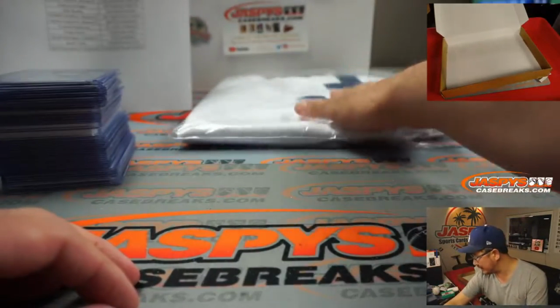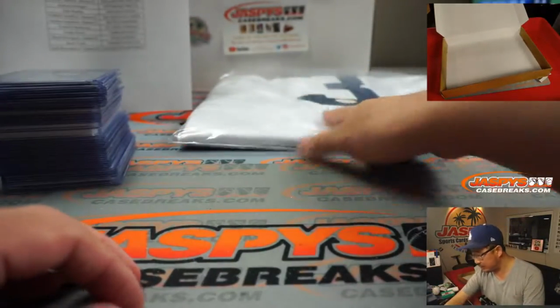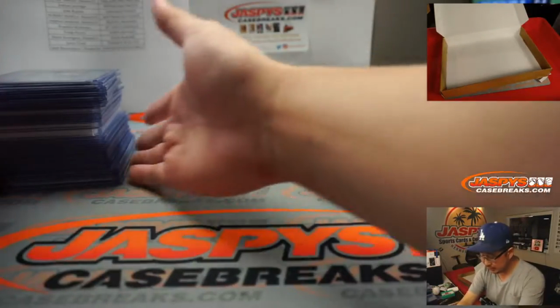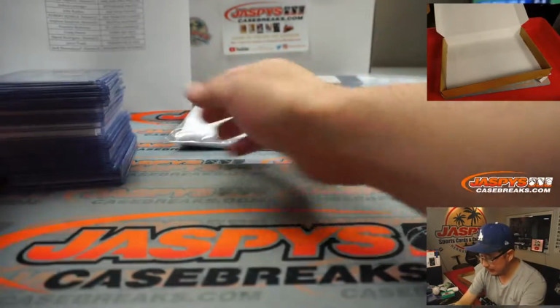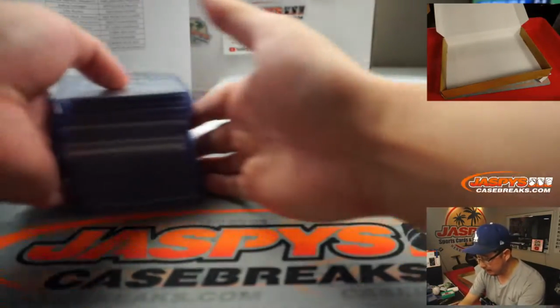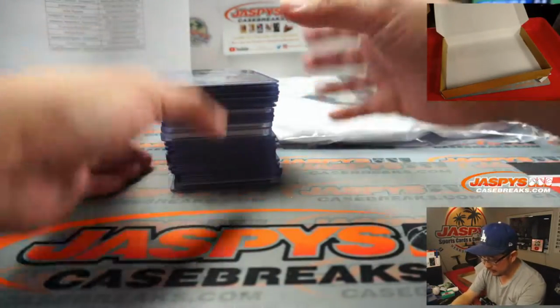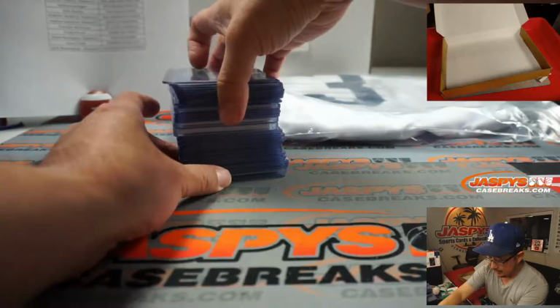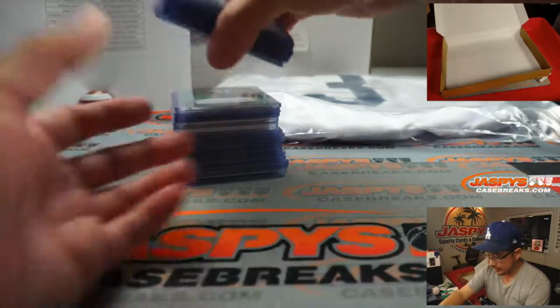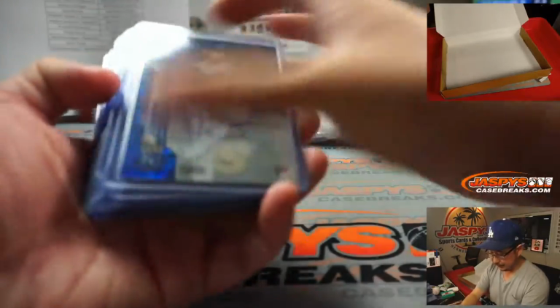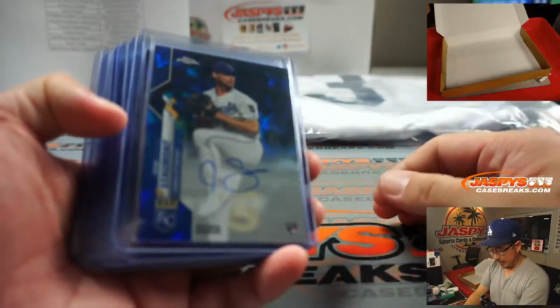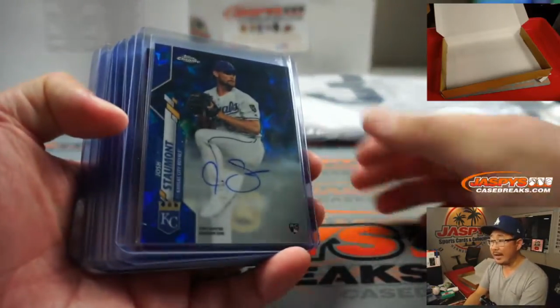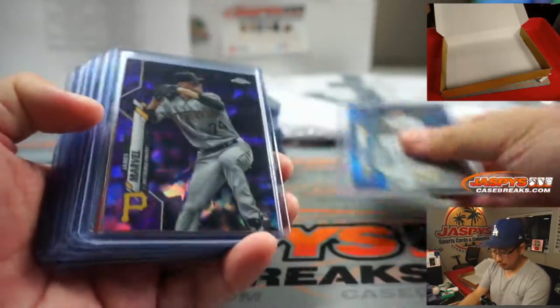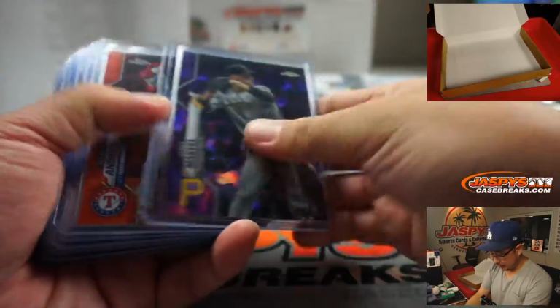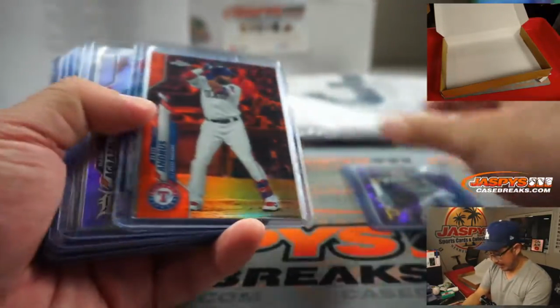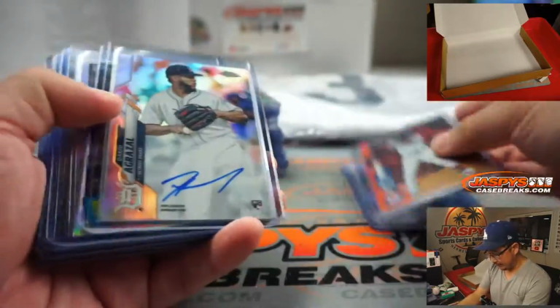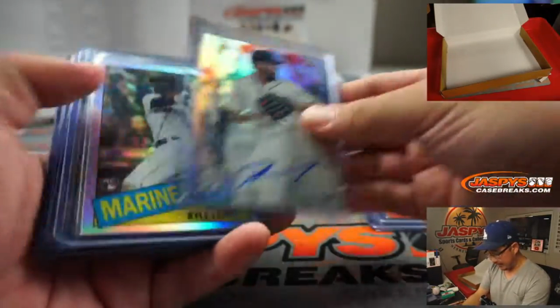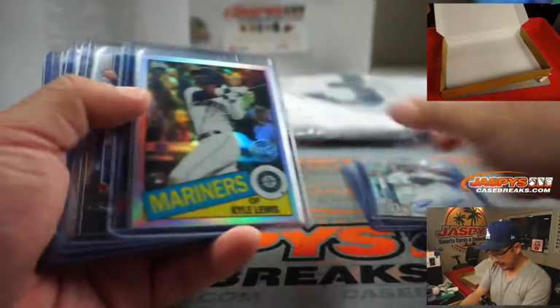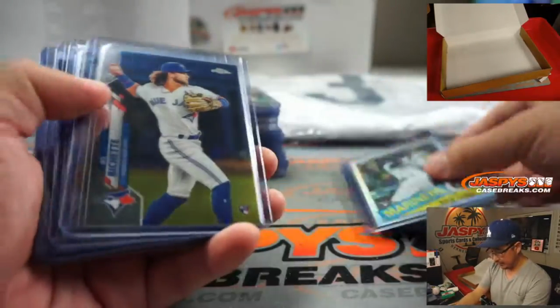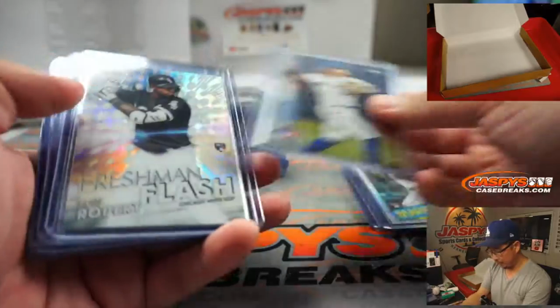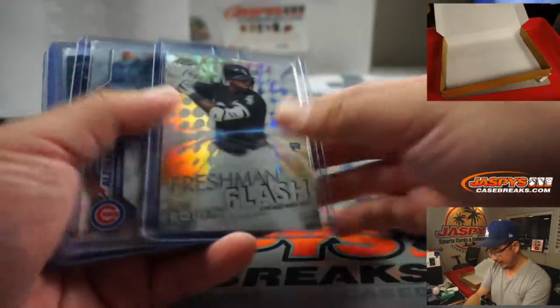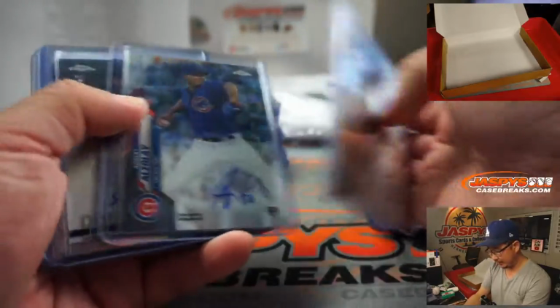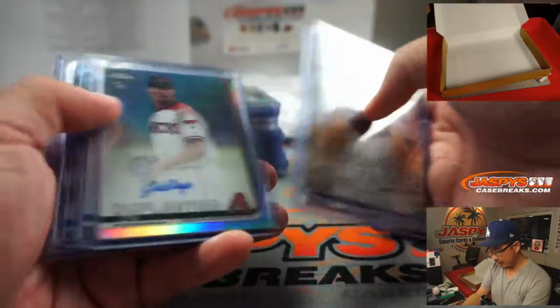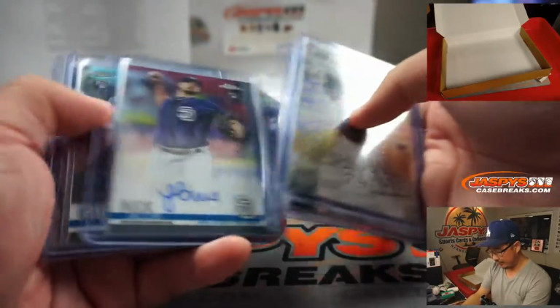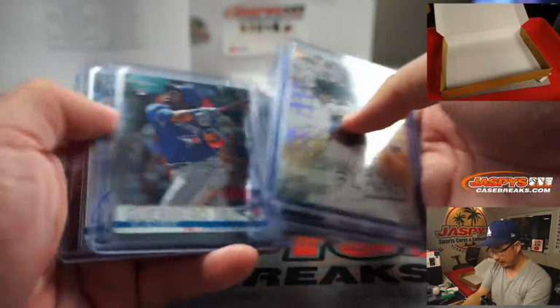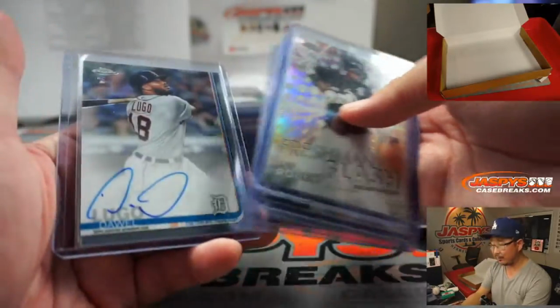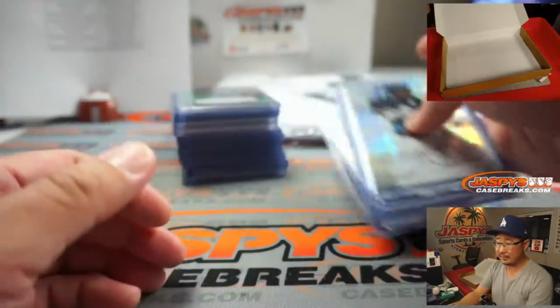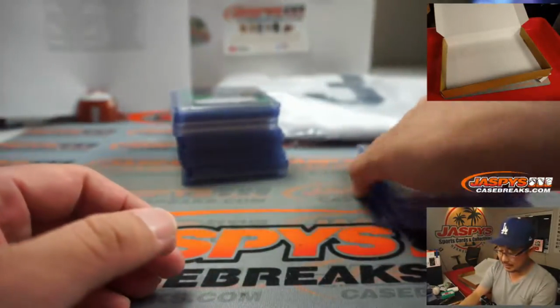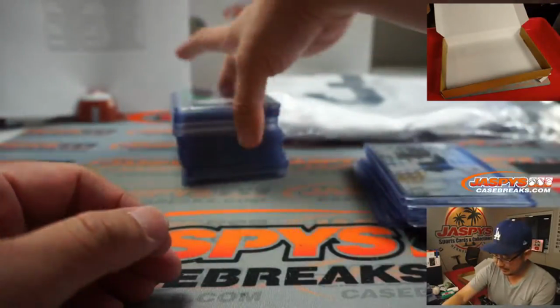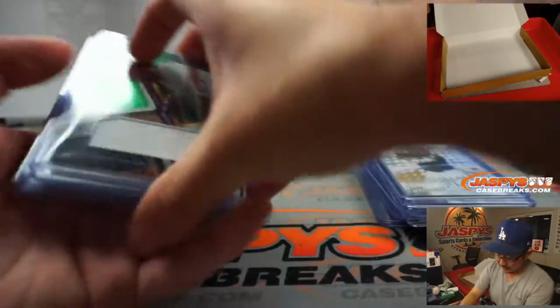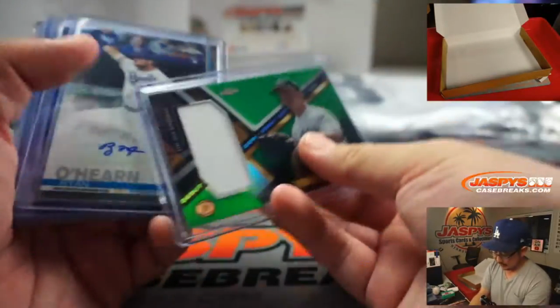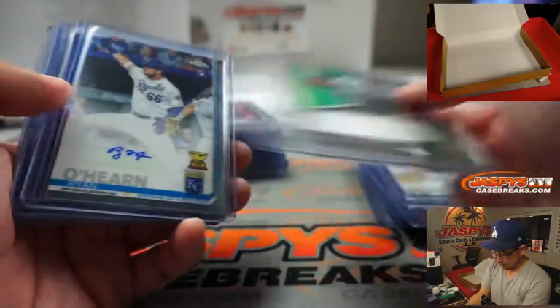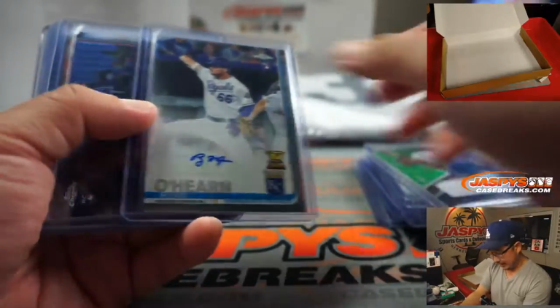It's a custom jersey so we'll leave it nice and folded in there. And a quick little recap of some of the hits, some of the cool parallels and rookie cards we found, autographs and whatnot. Got some nice relics.